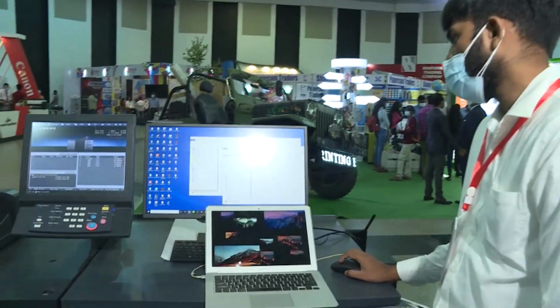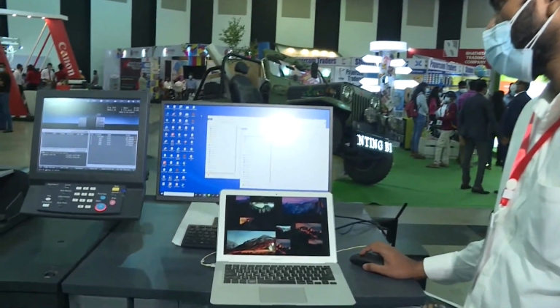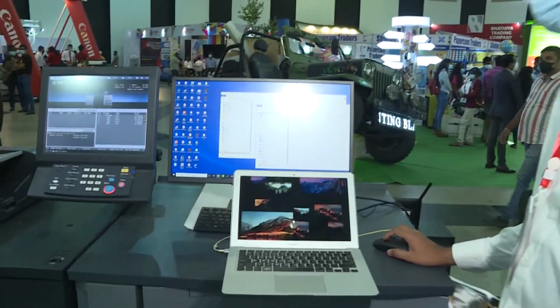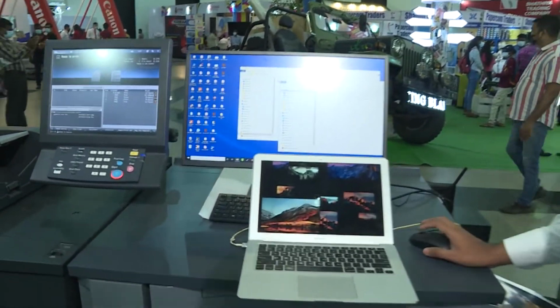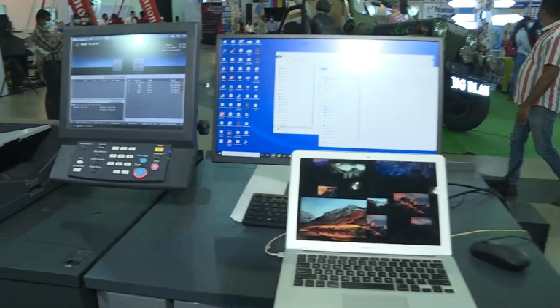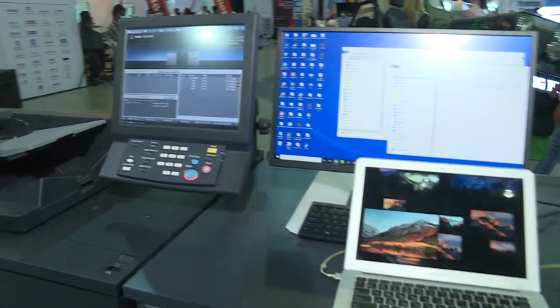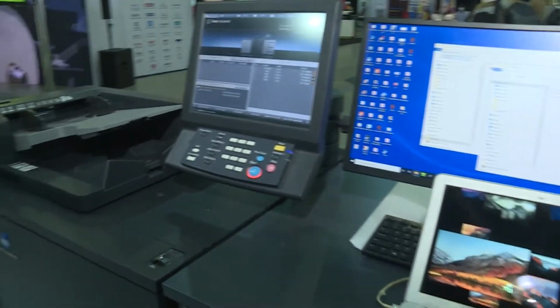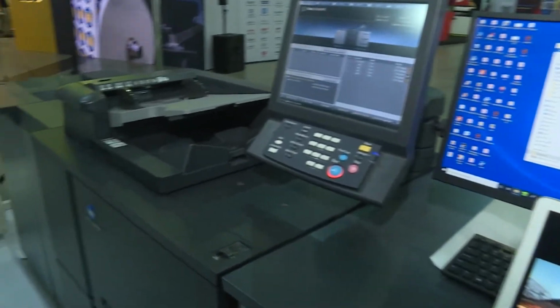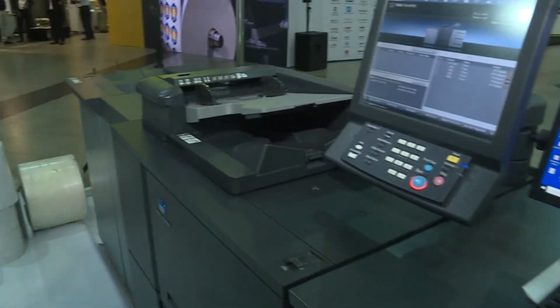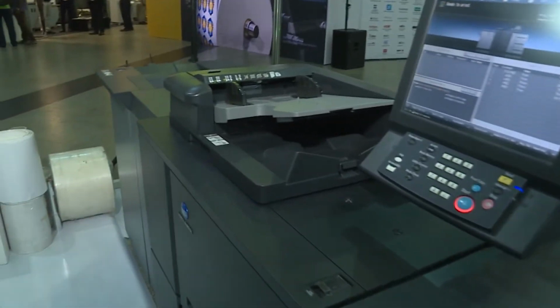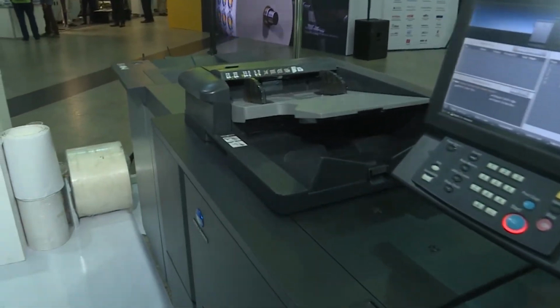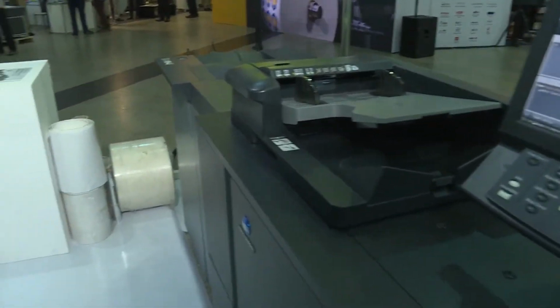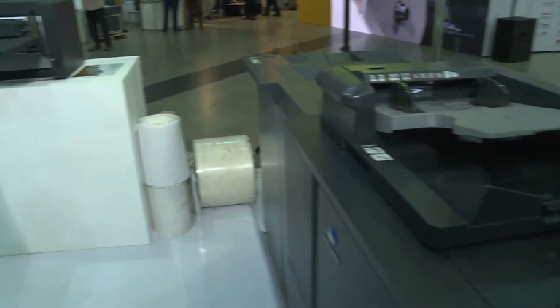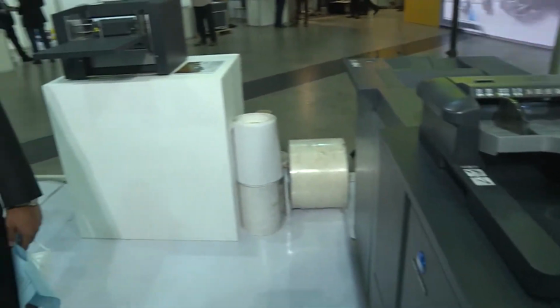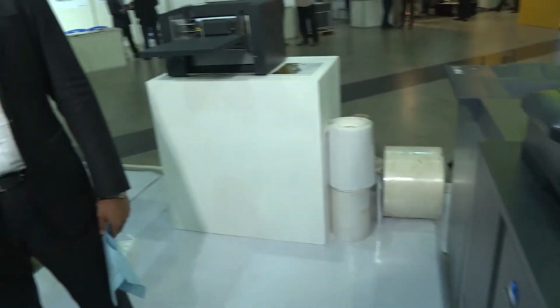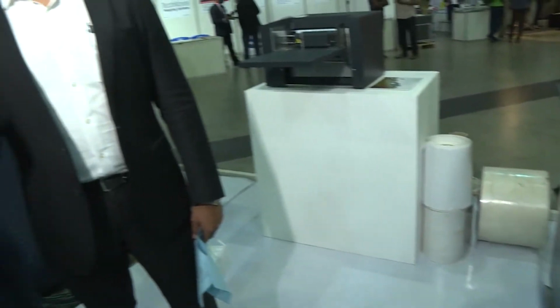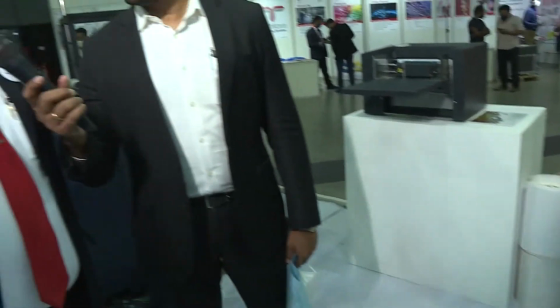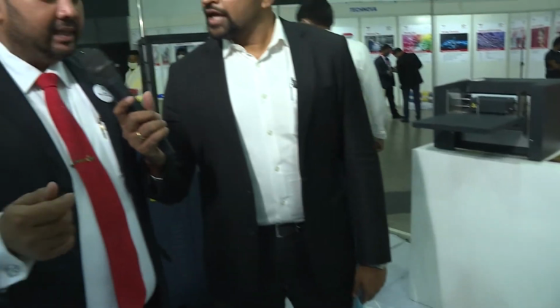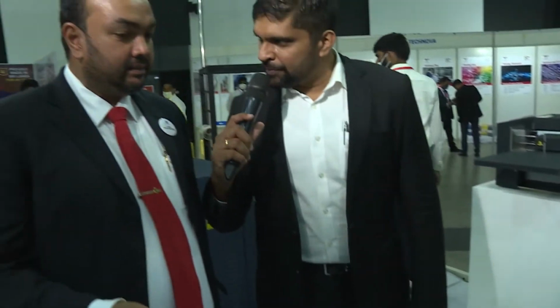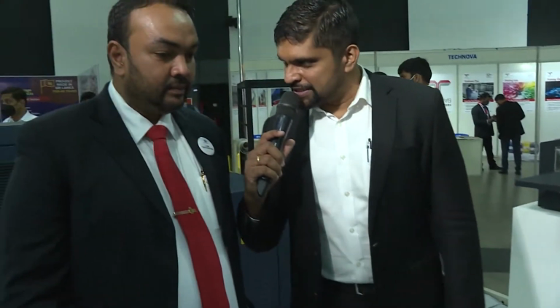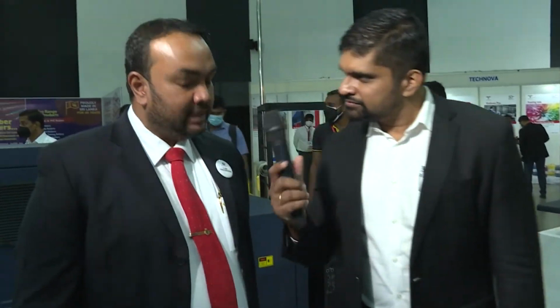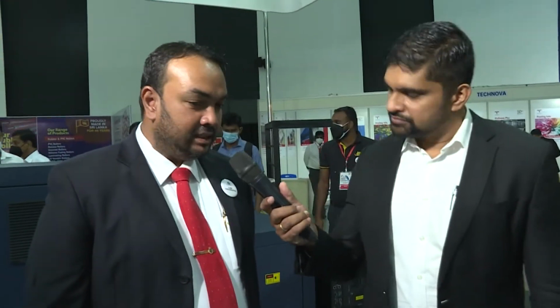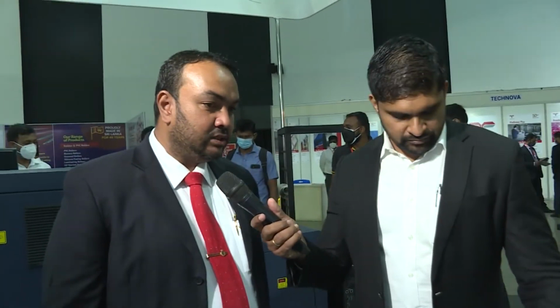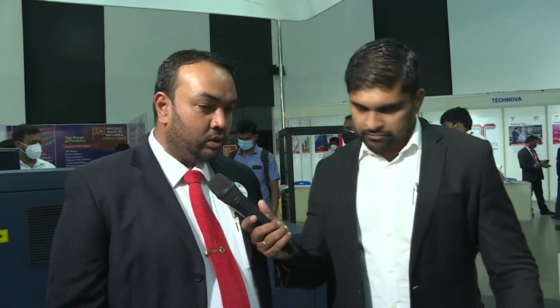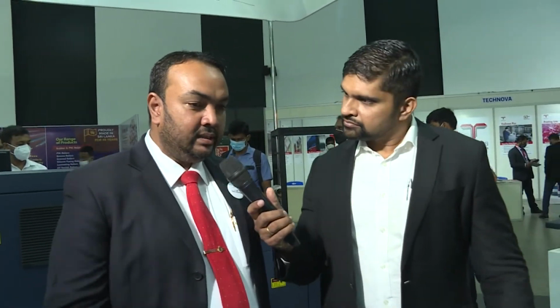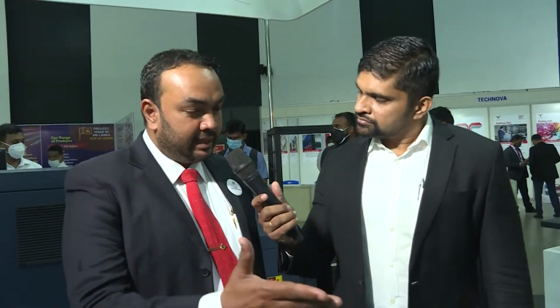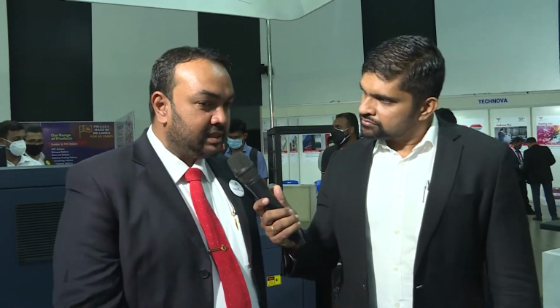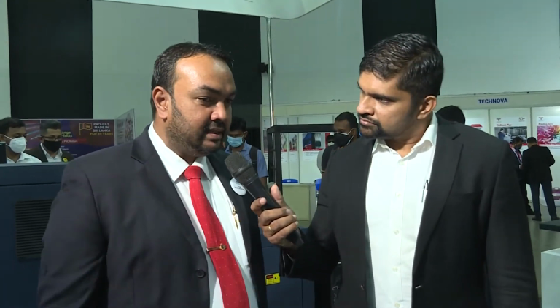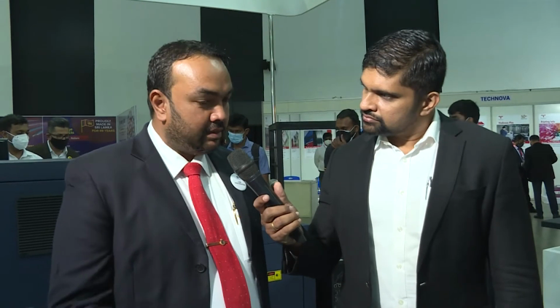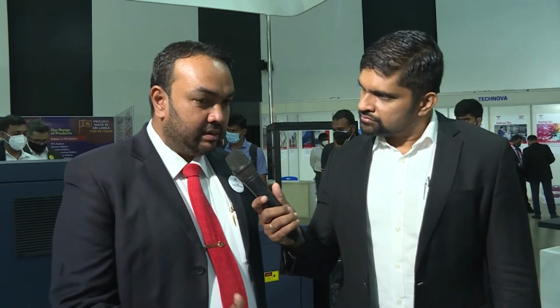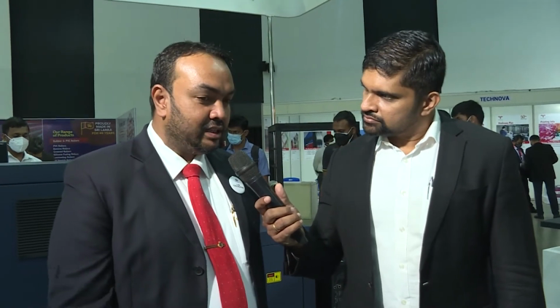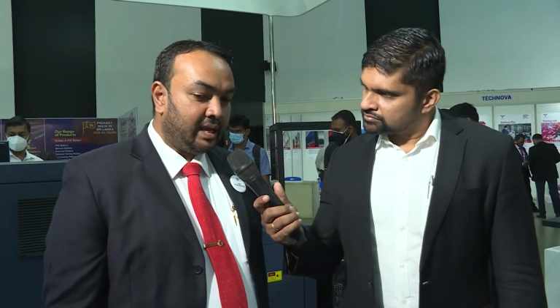This is a black and white printer, used mainly to print documents — inner pages of a book, basically. It comes with a high-resolution scanner.